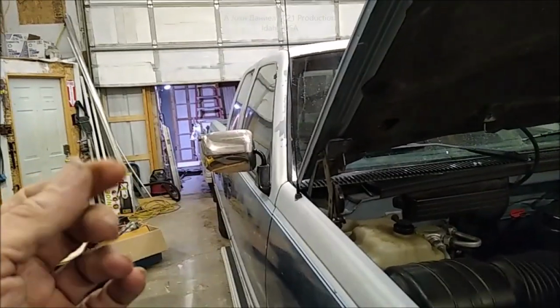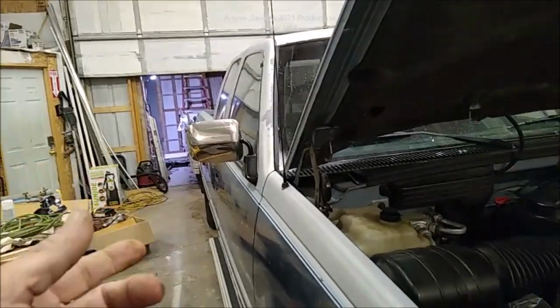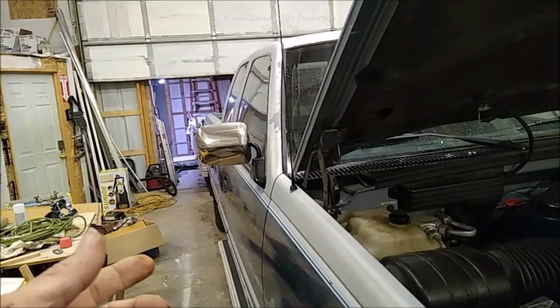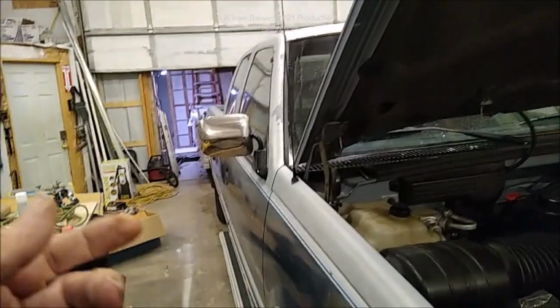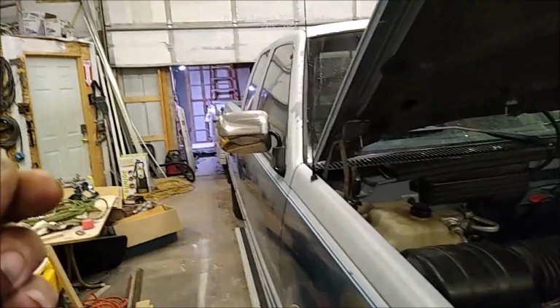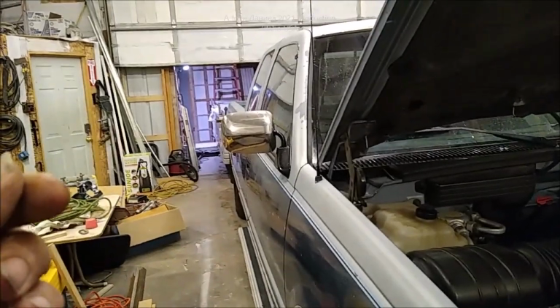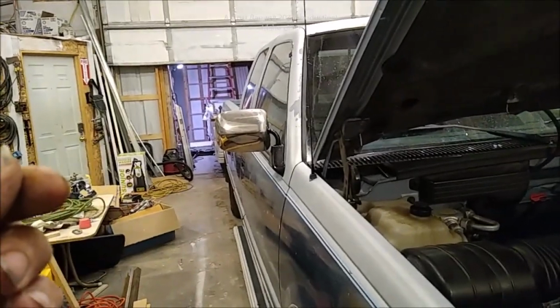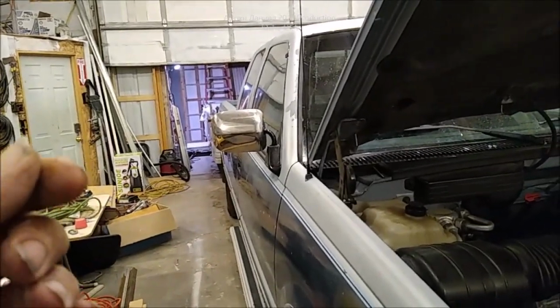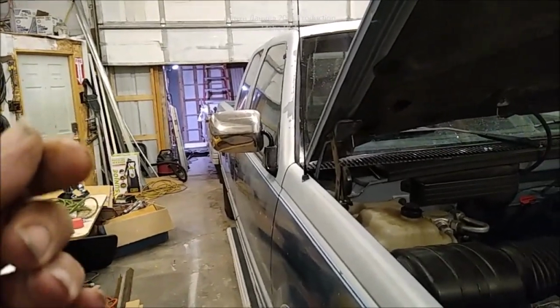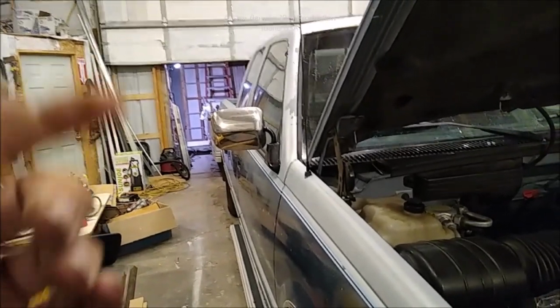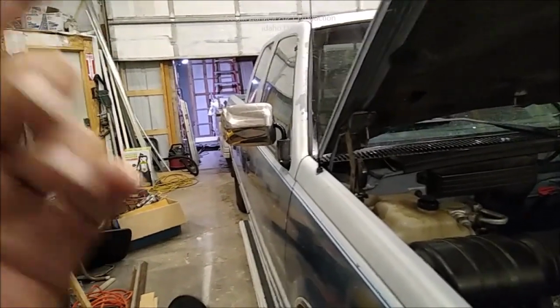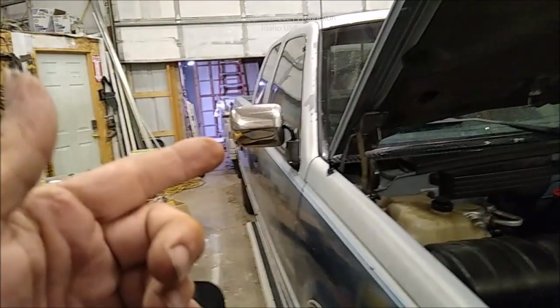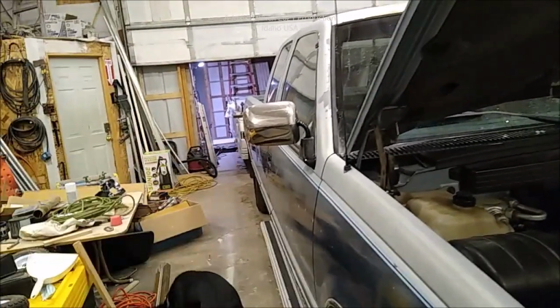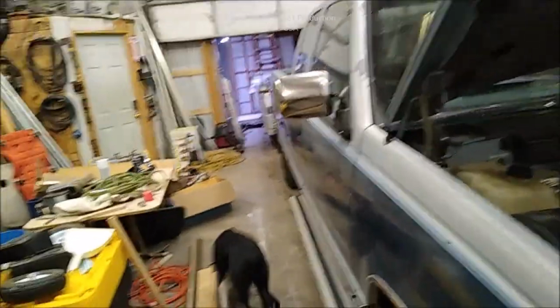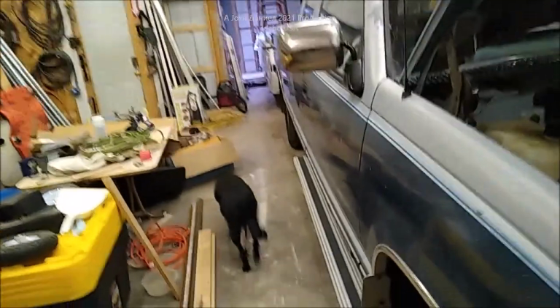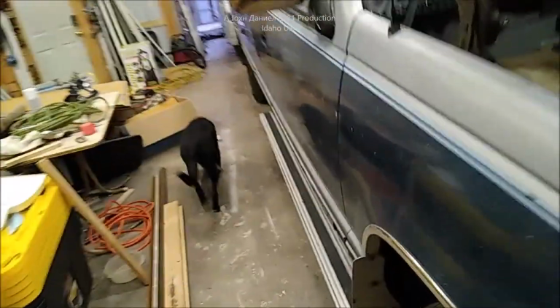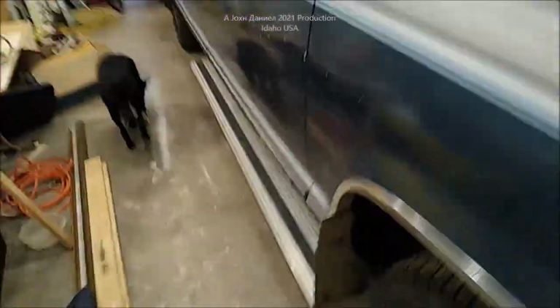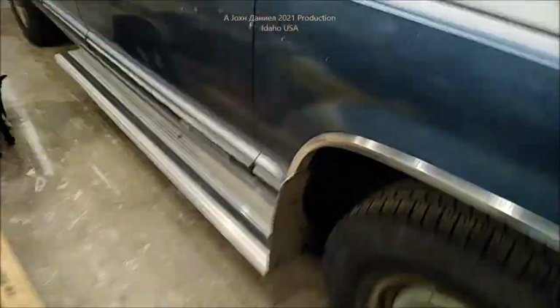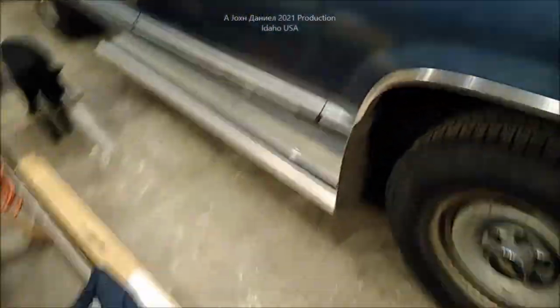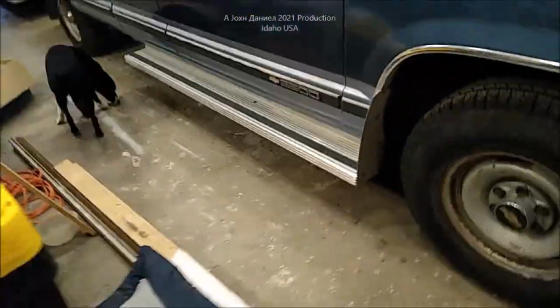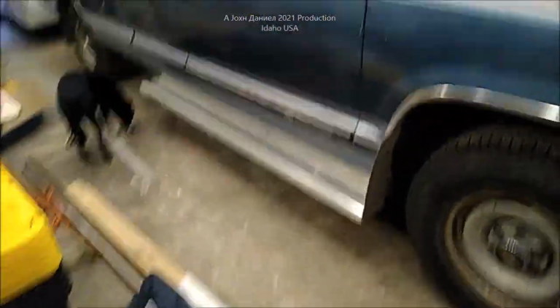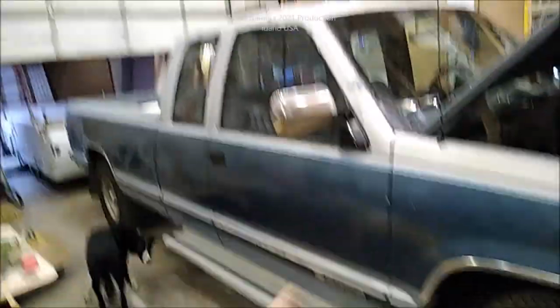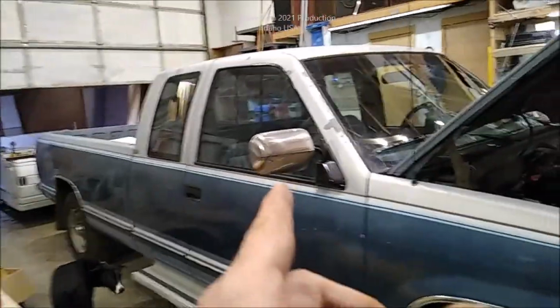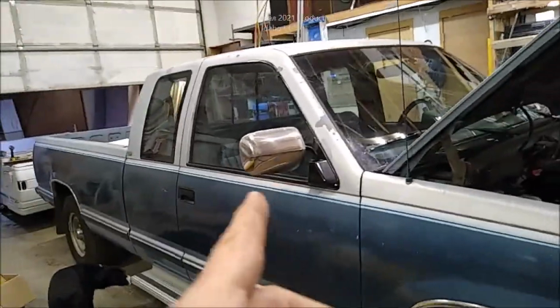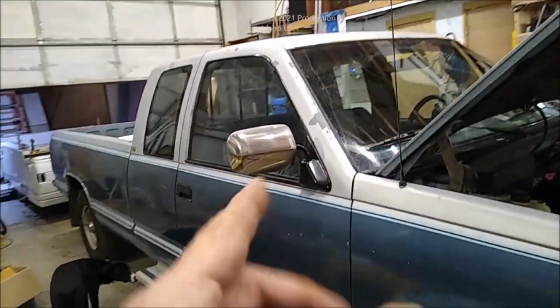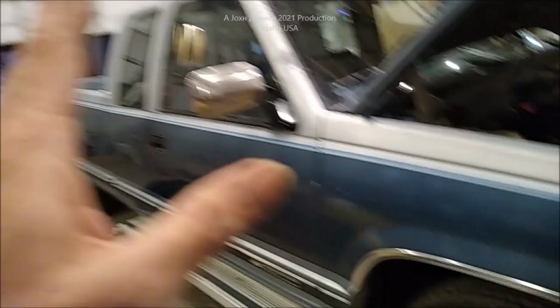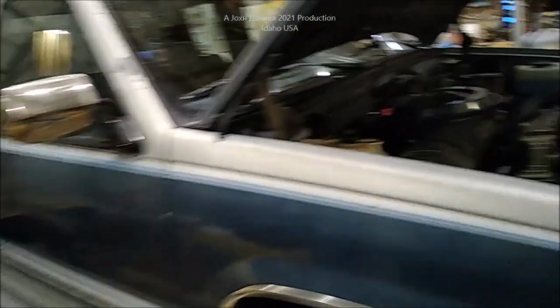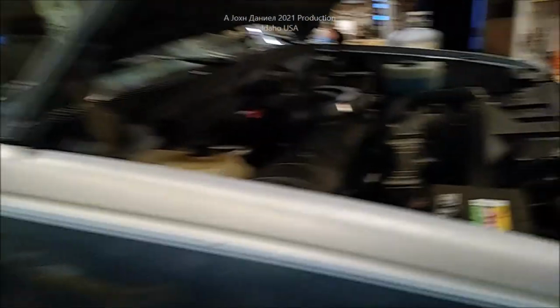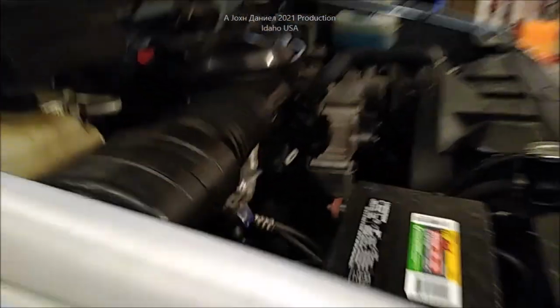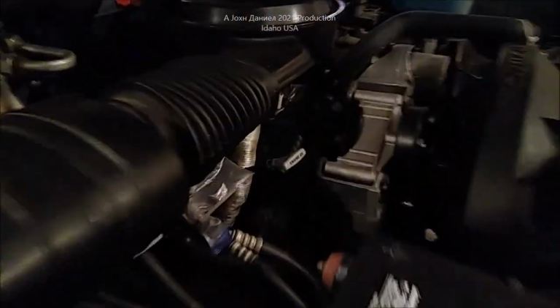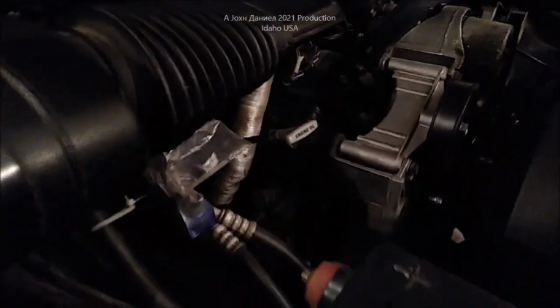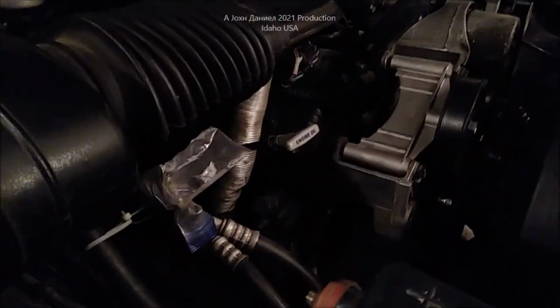Everything stopped — we decided to go ahead and move to our property. We're in the middle of closing the deal on this house in a few days.